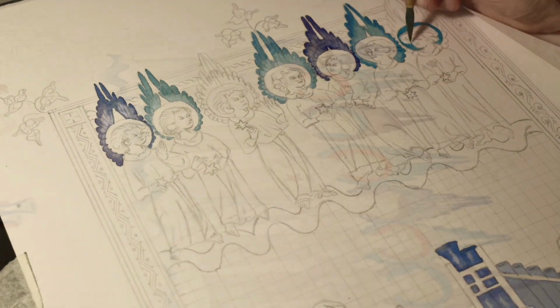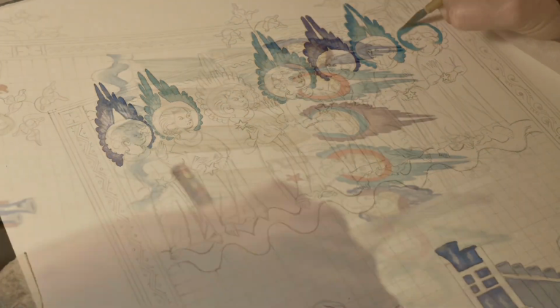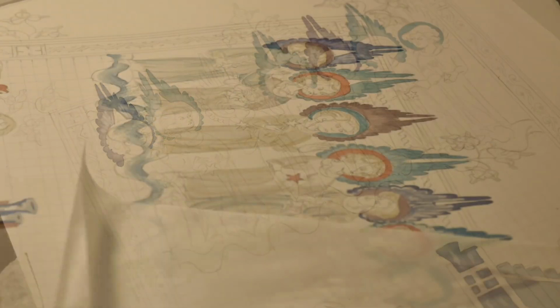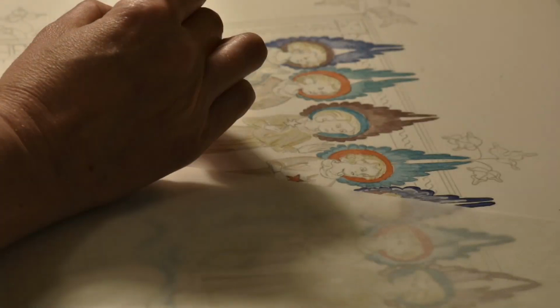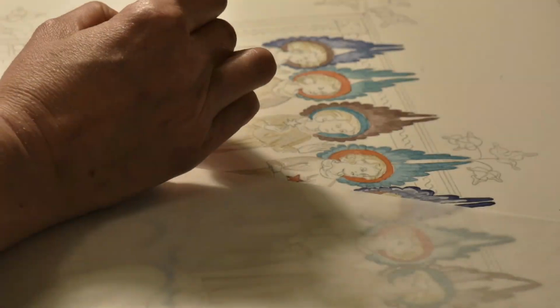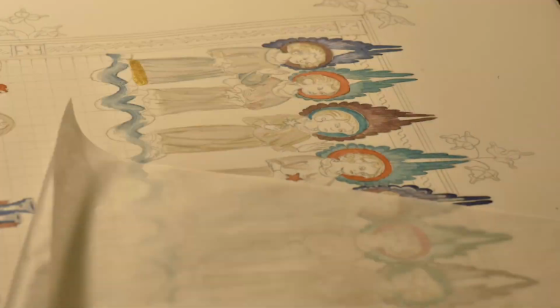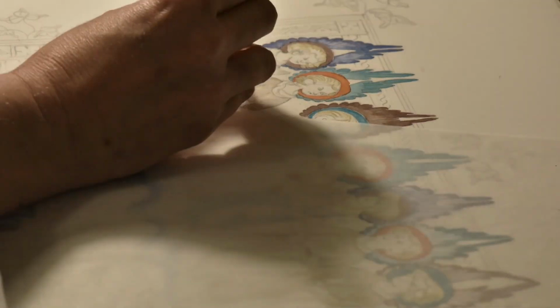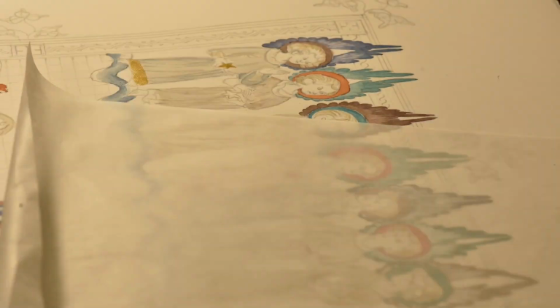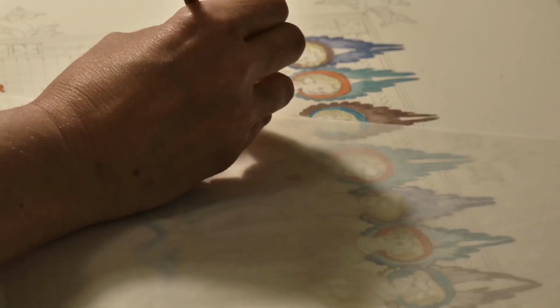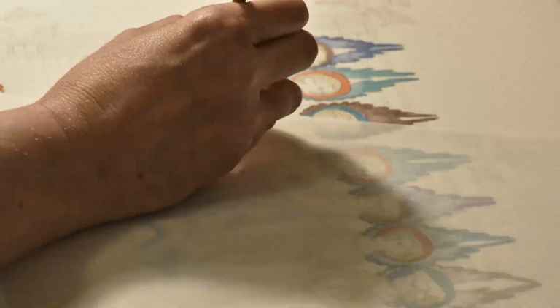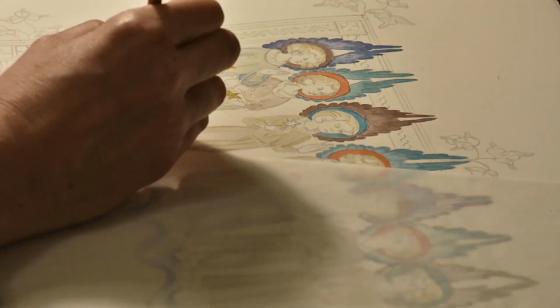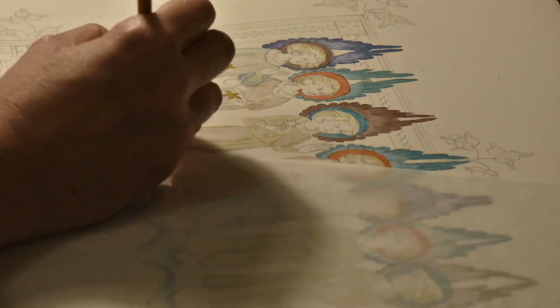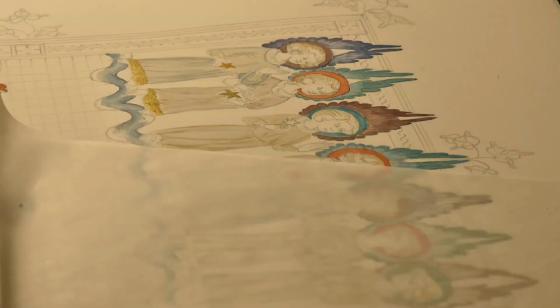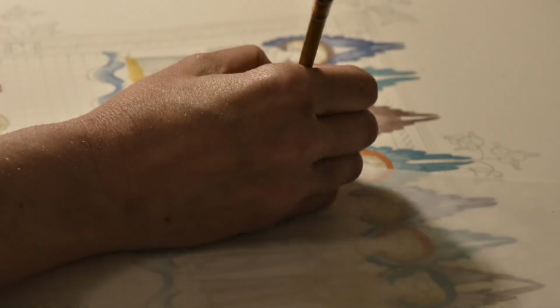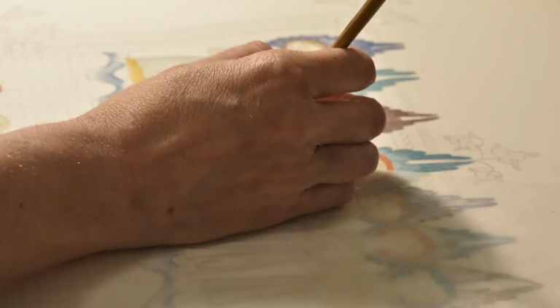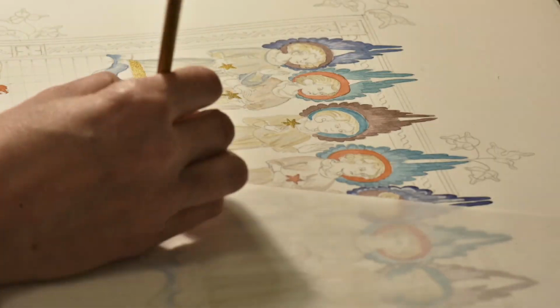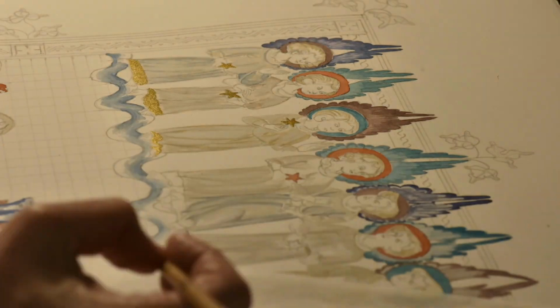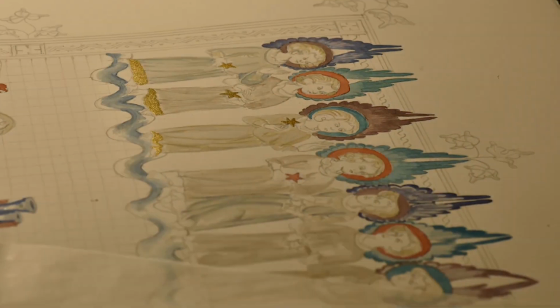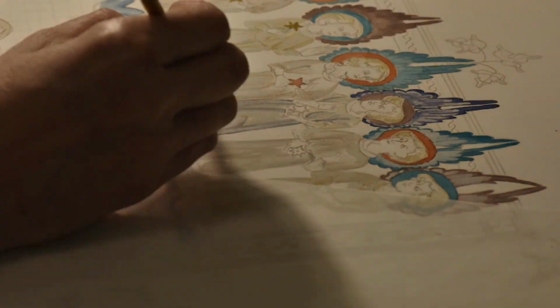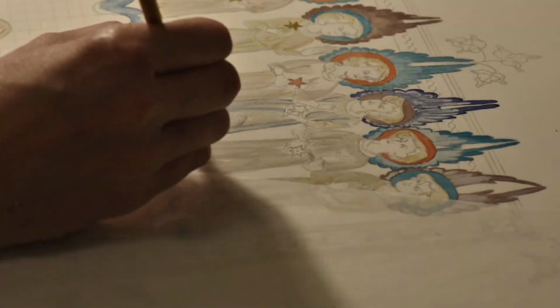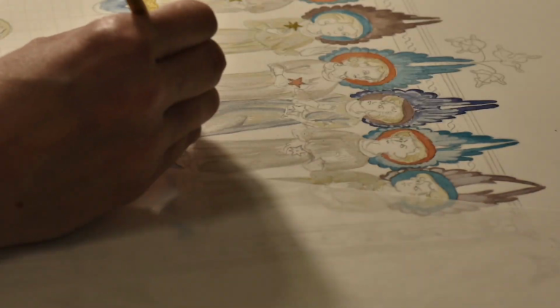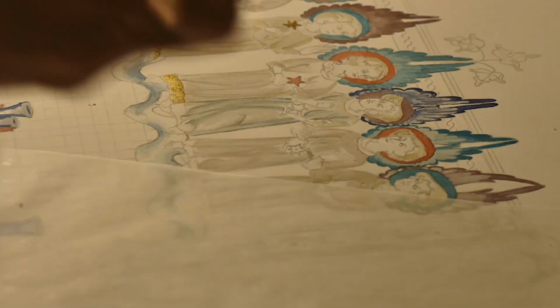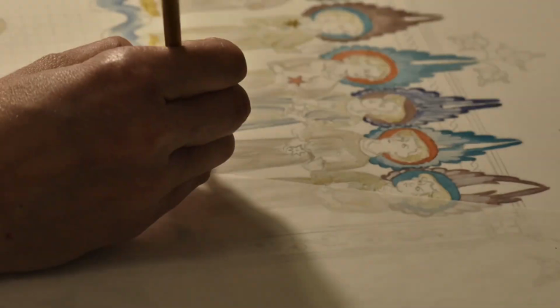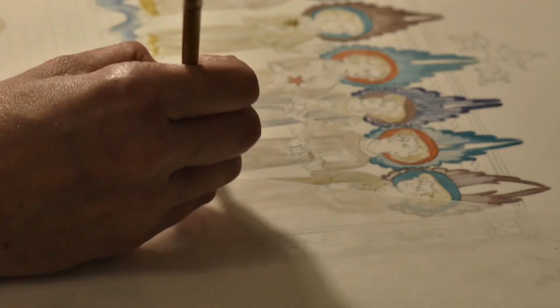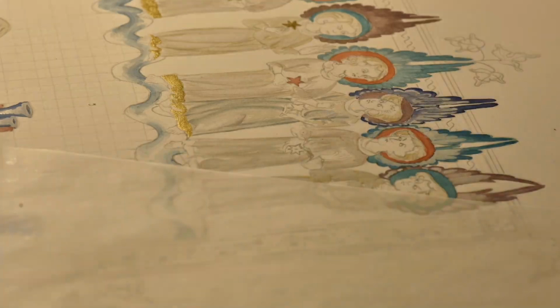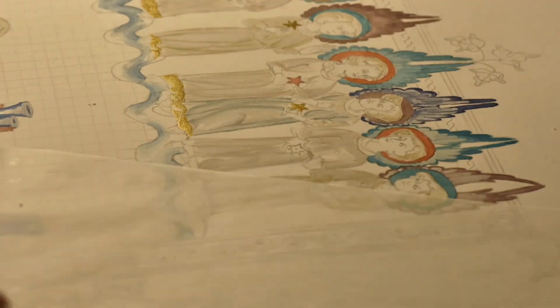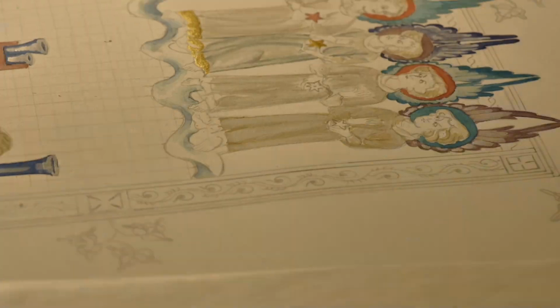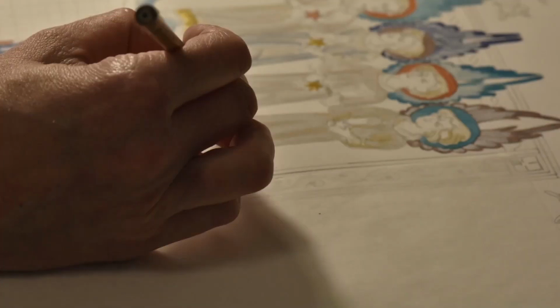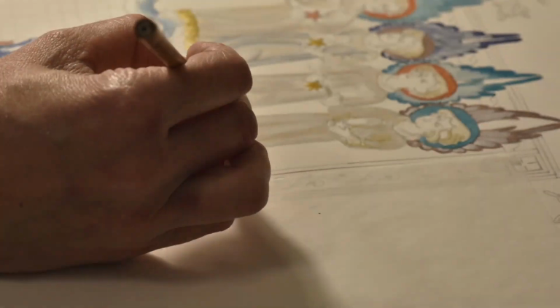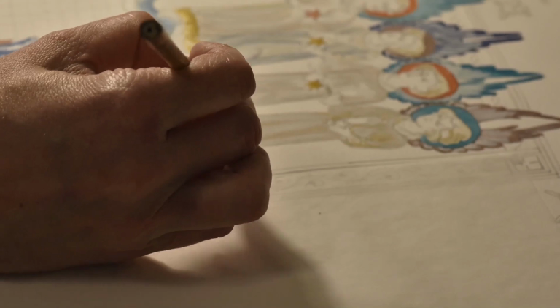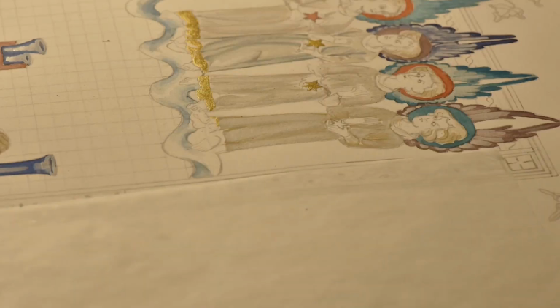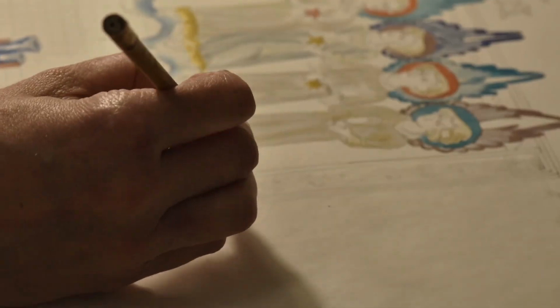Here I'm adding a bit of metallic paint because the text talks about golden elements to the angel's clothing.